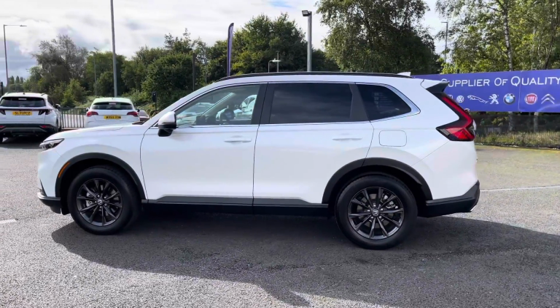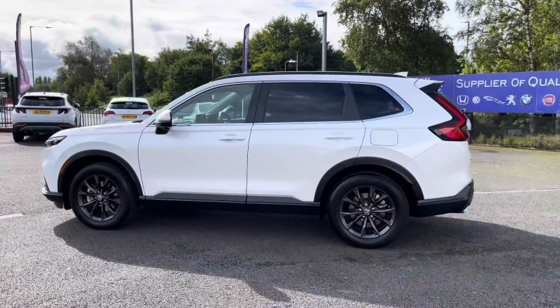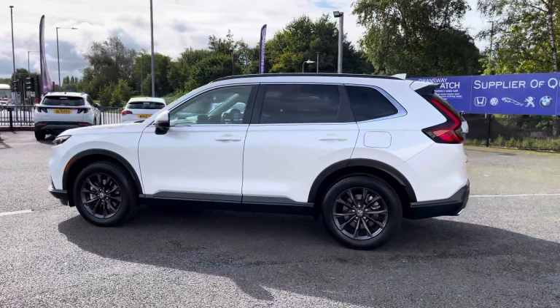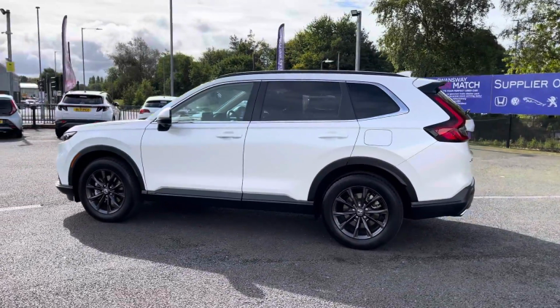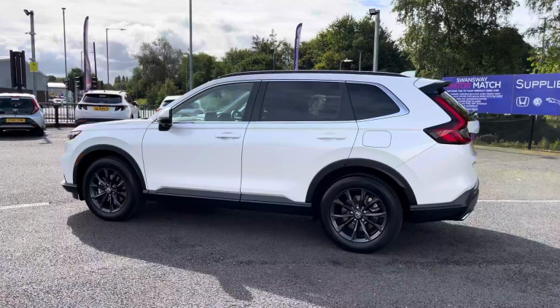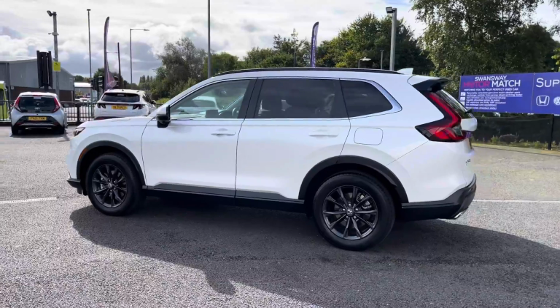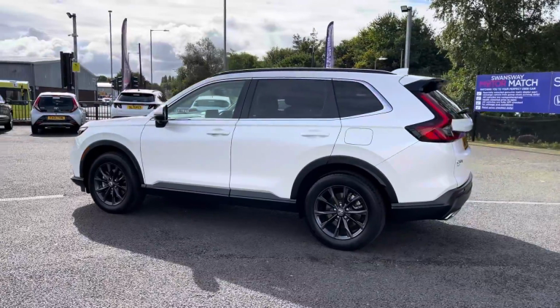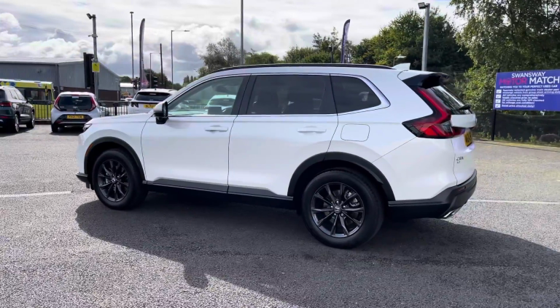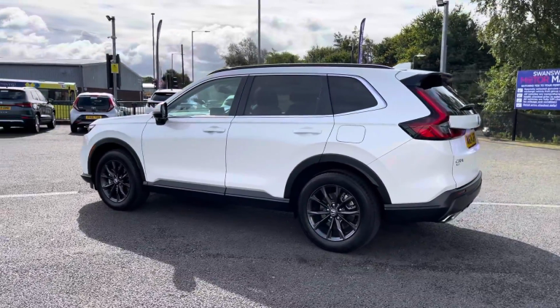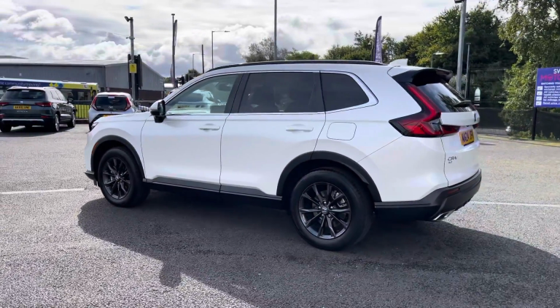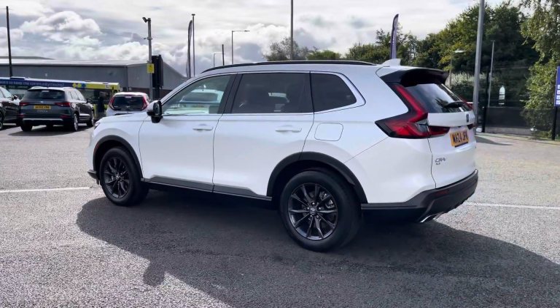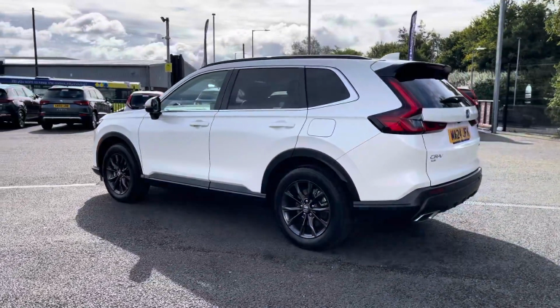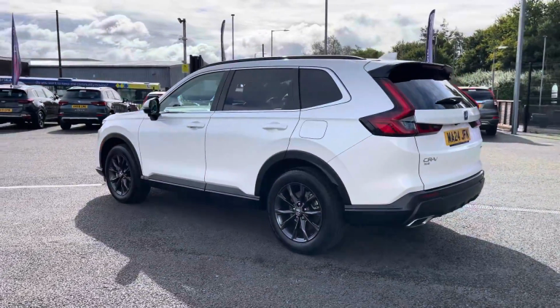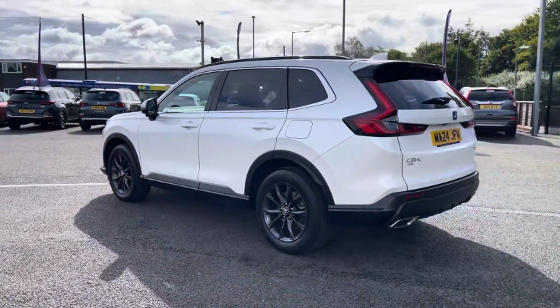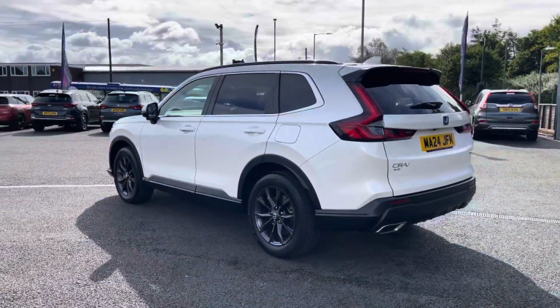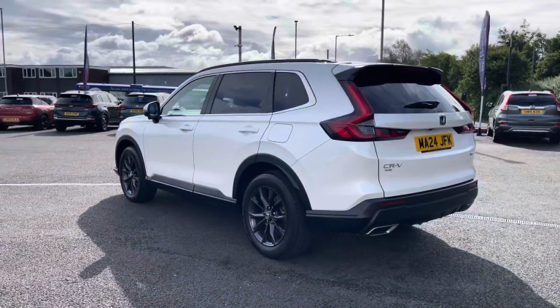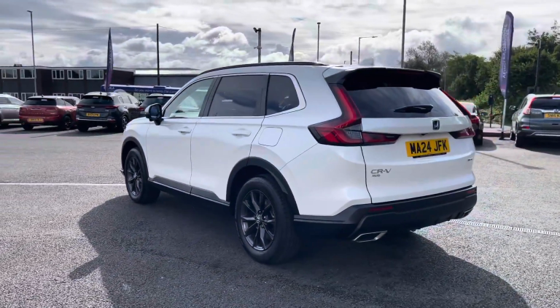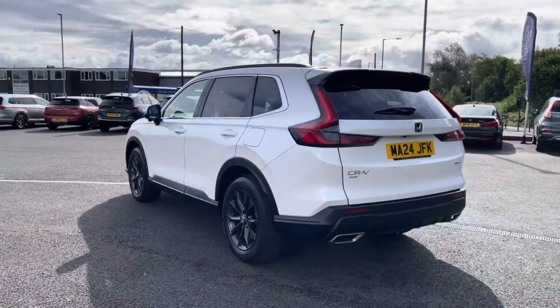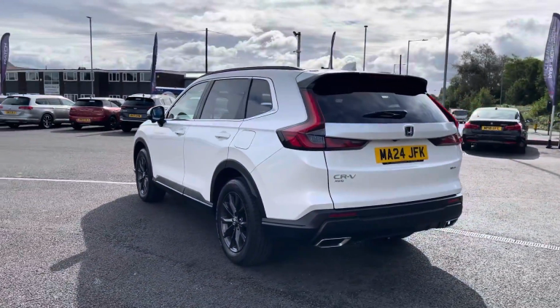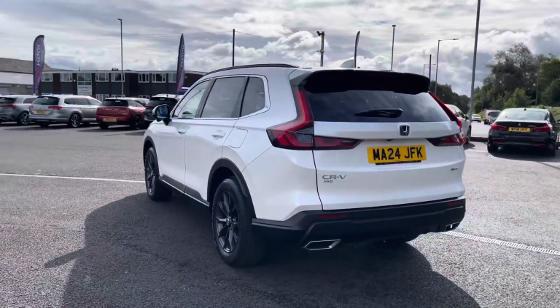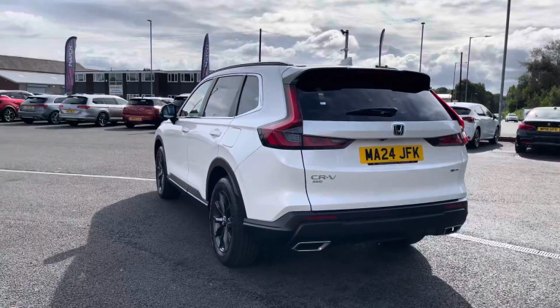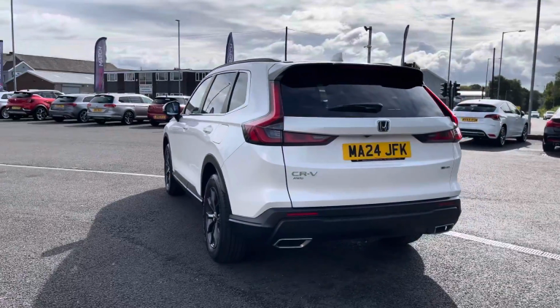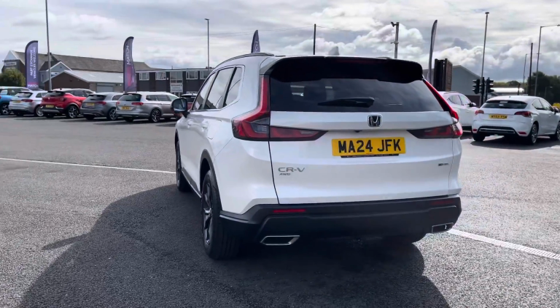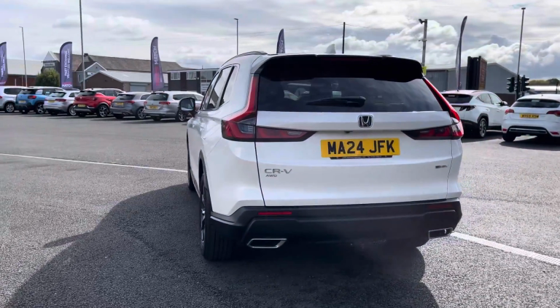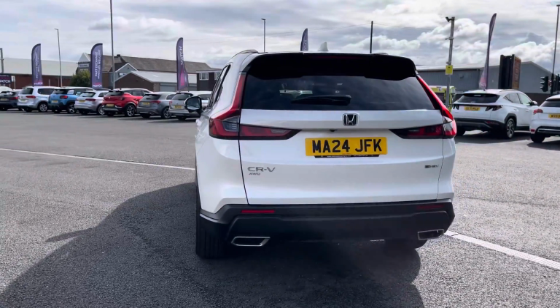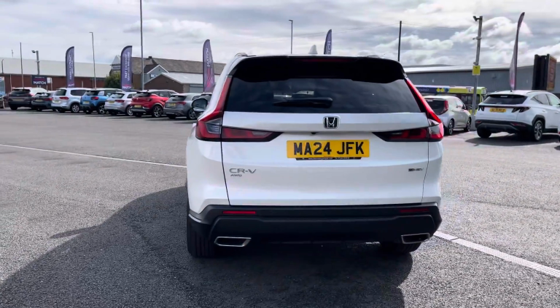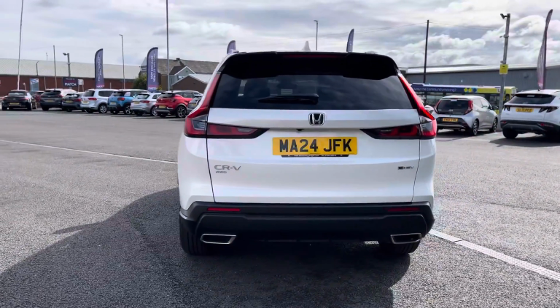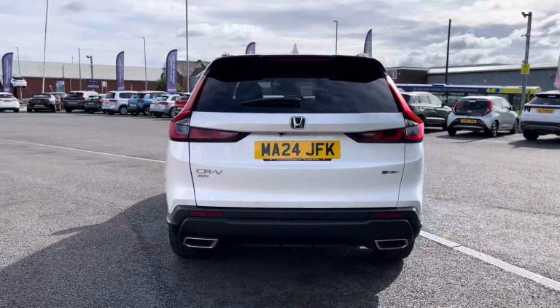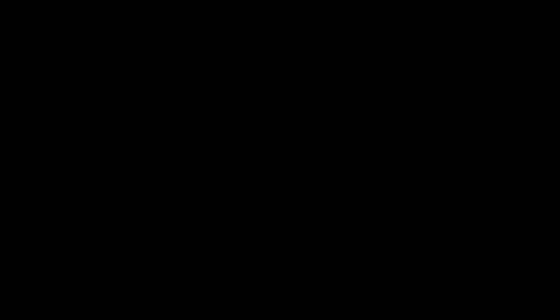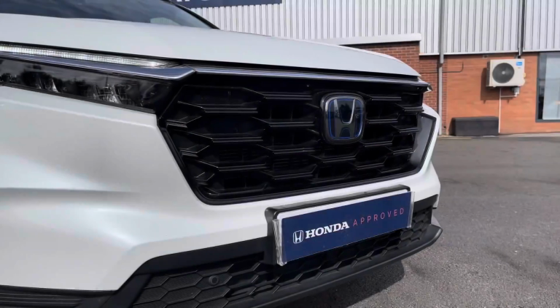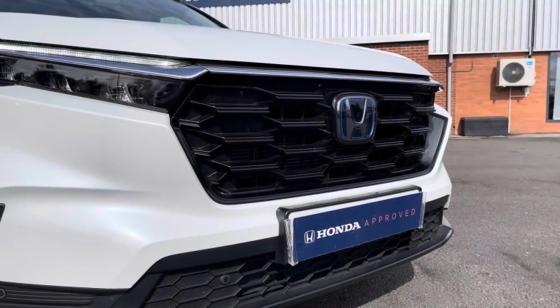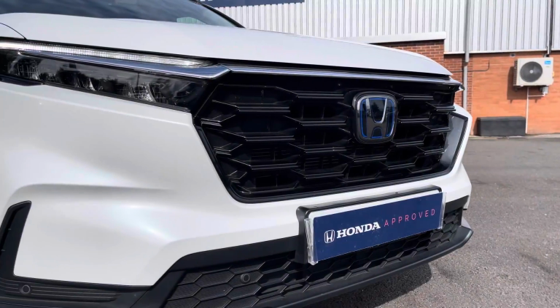It's a self-charging petrol hybrid with a 2.0 litre engine and automatic transmission. The vehicle is also ULEZ compliant. The platinum white exterior really complements the shape of the CR-V.